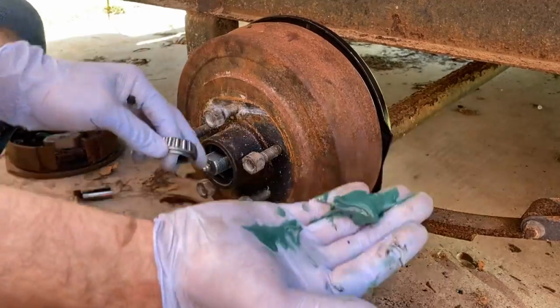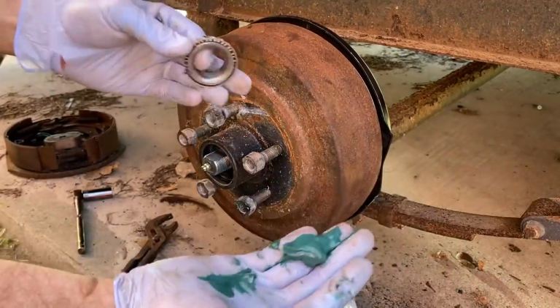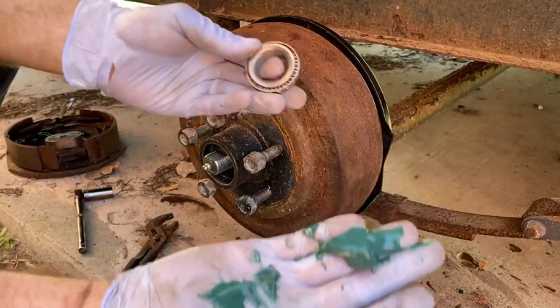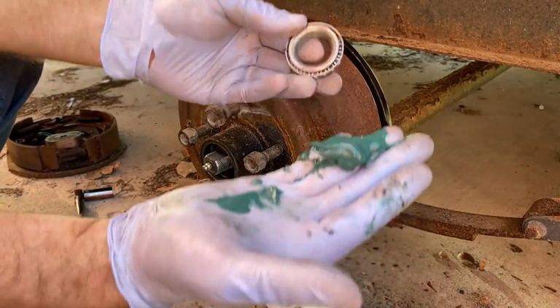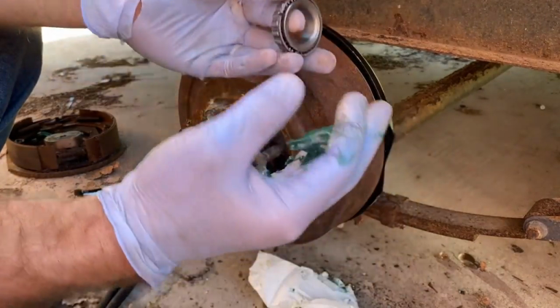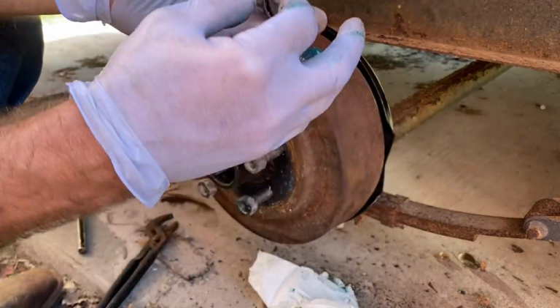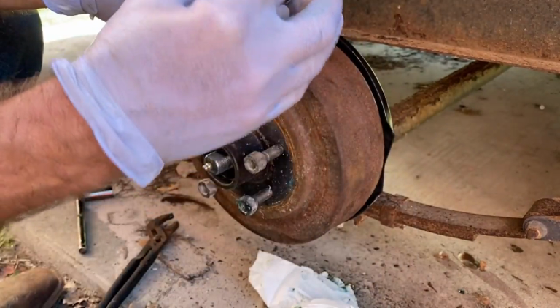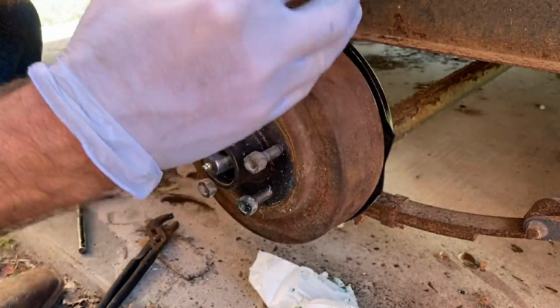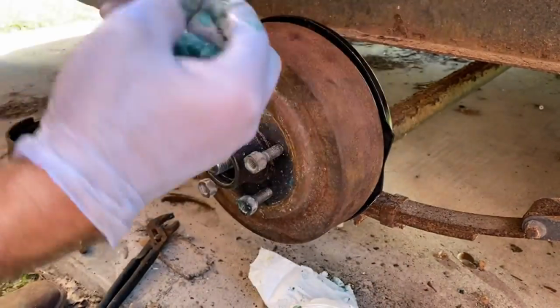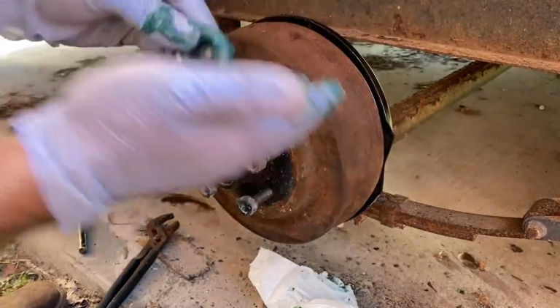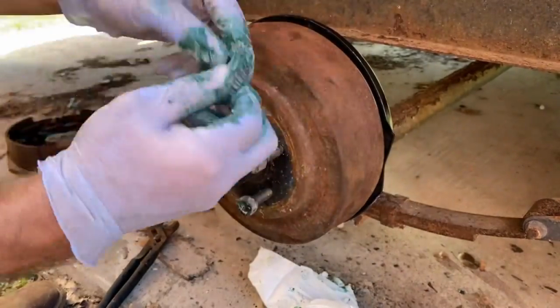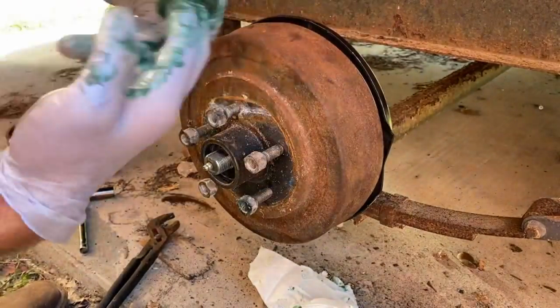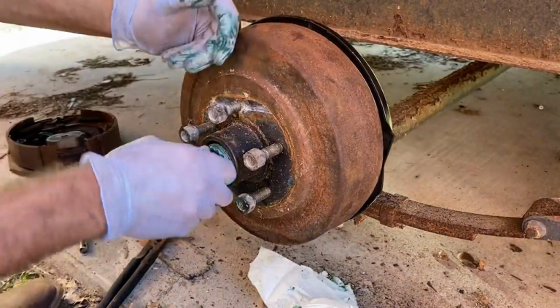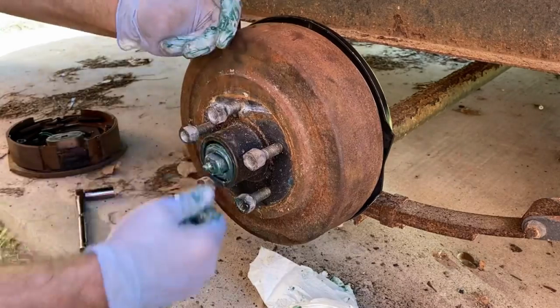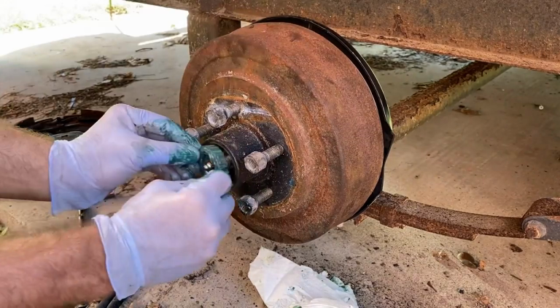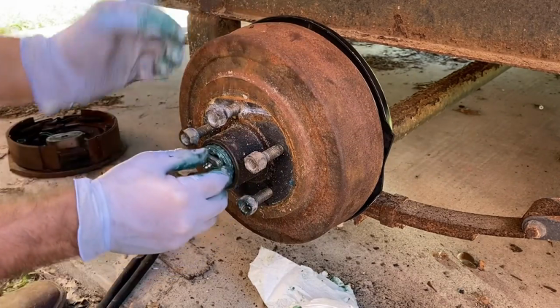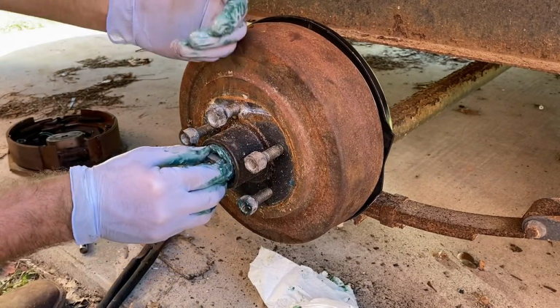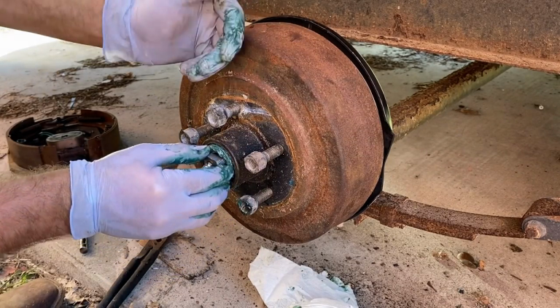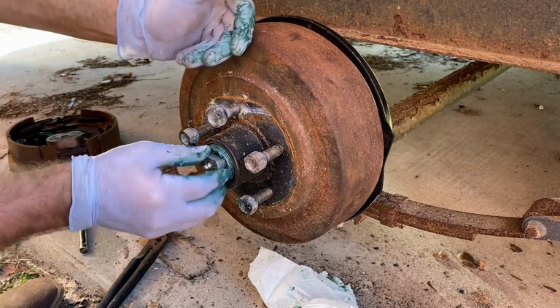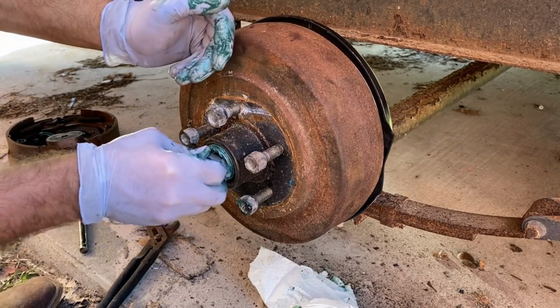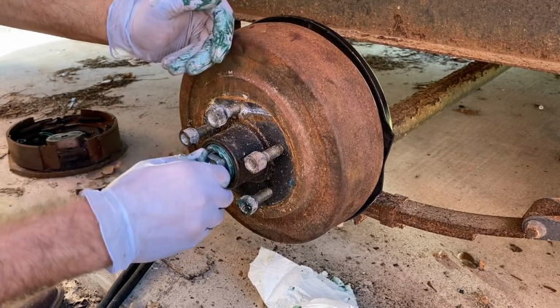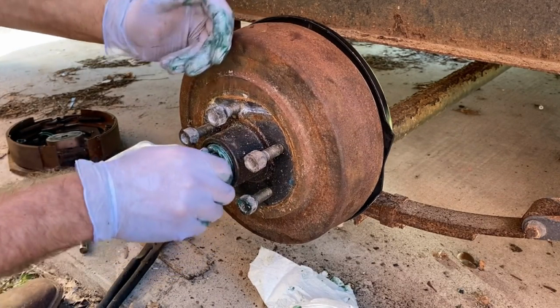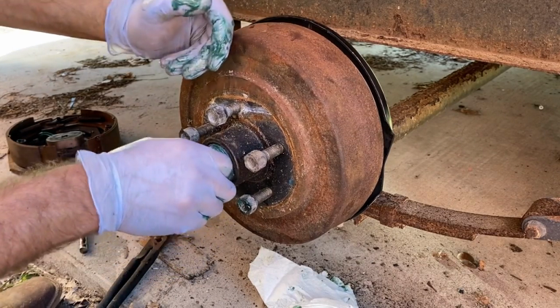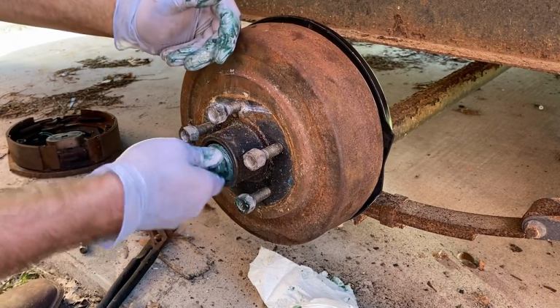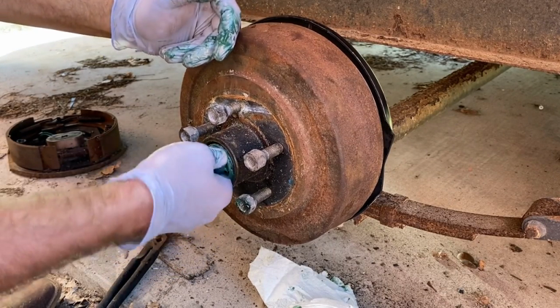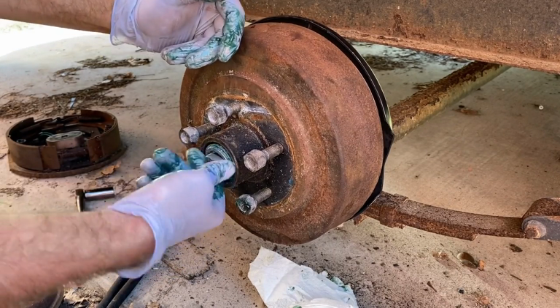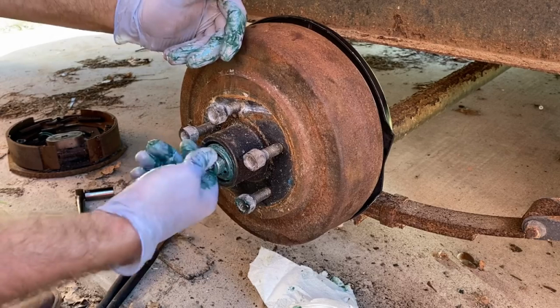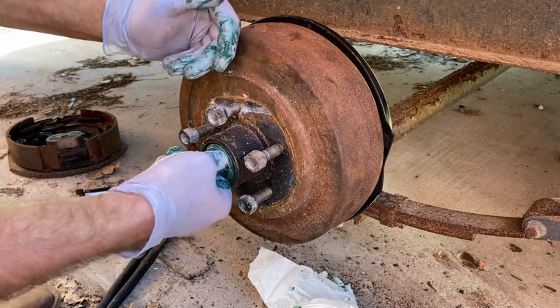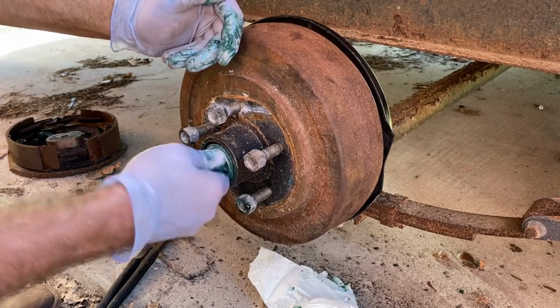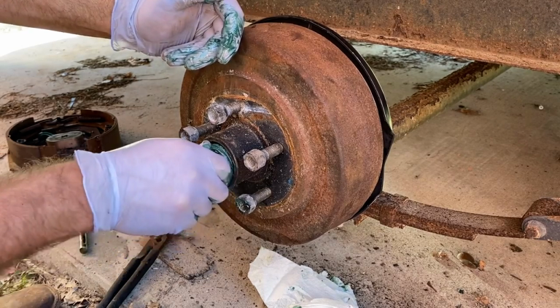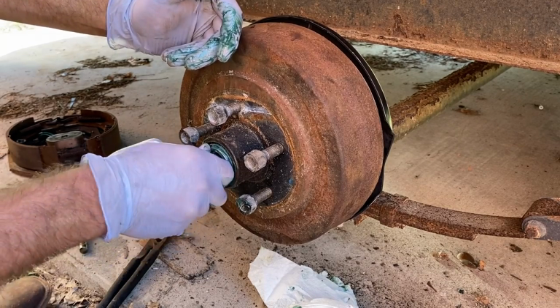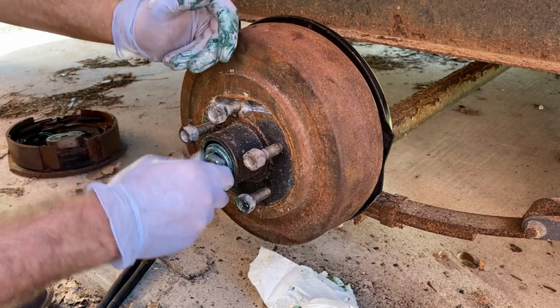We got our new bearing. I'm just going to pack it with some new grease here. We'll get that thing right up in there. Wiggle that hub around until this slips on in there.